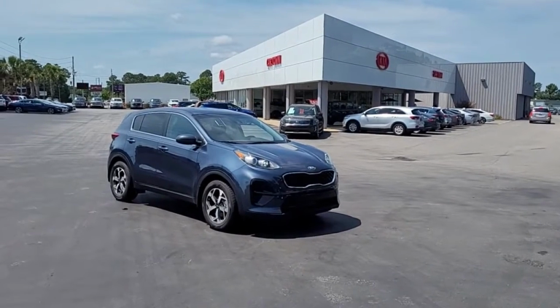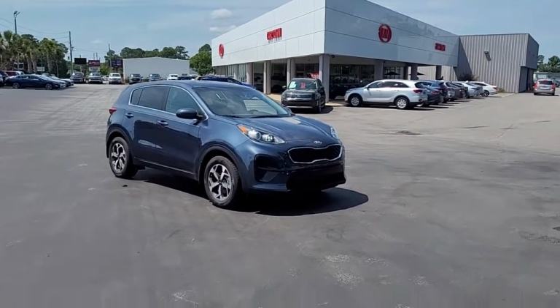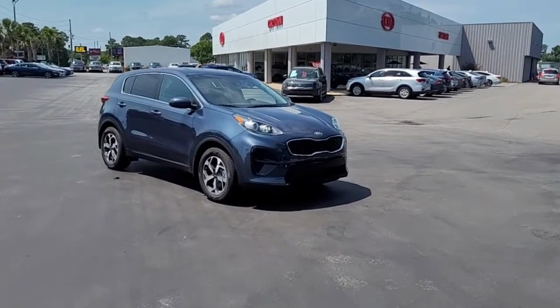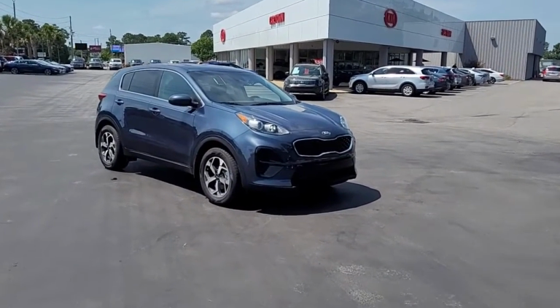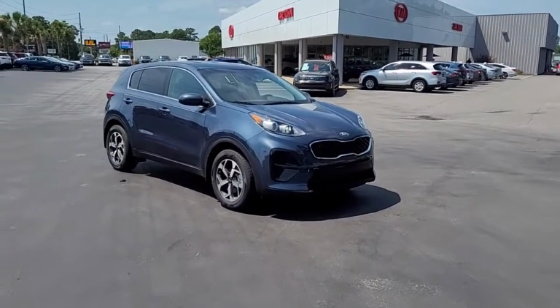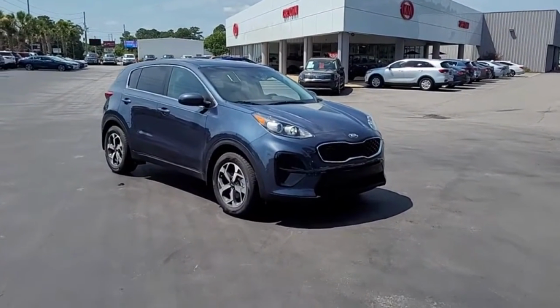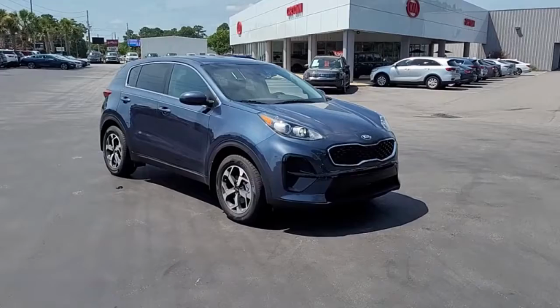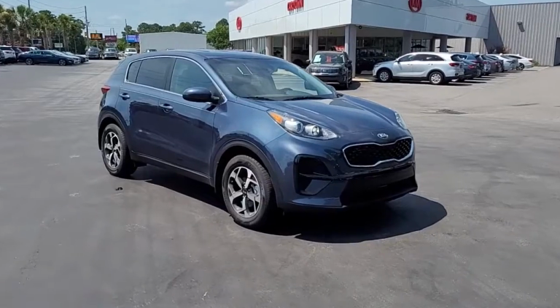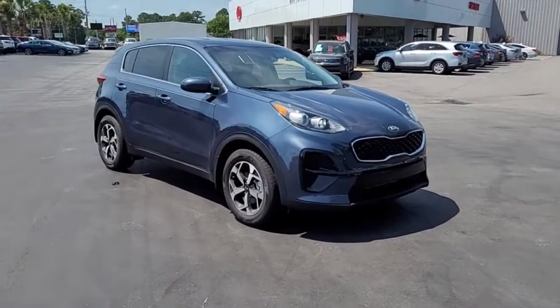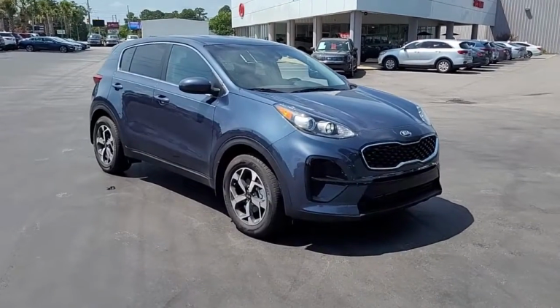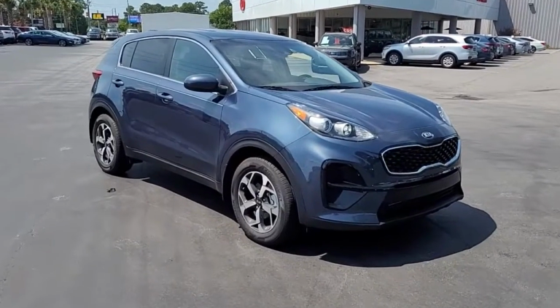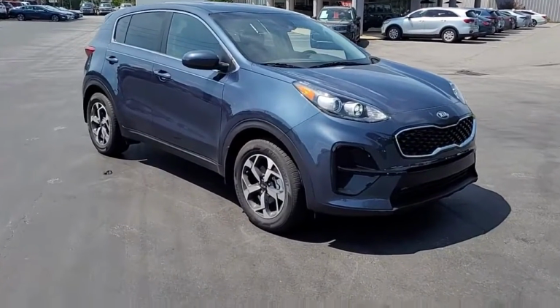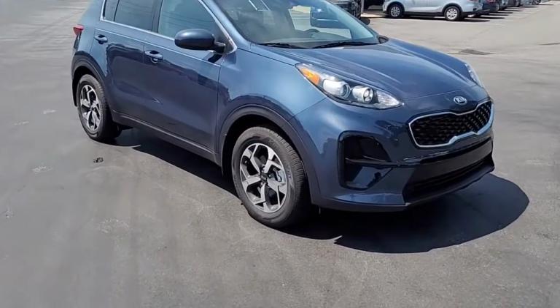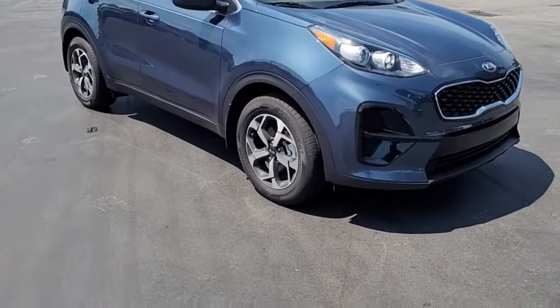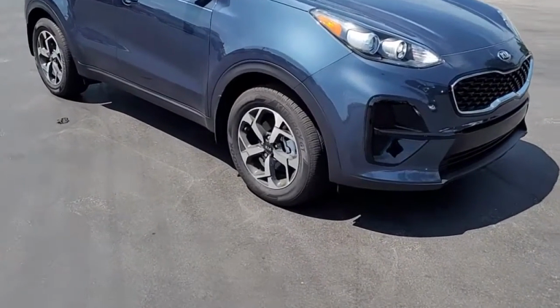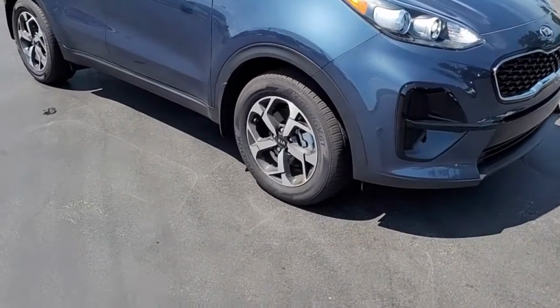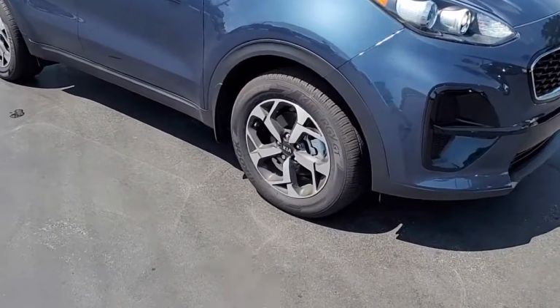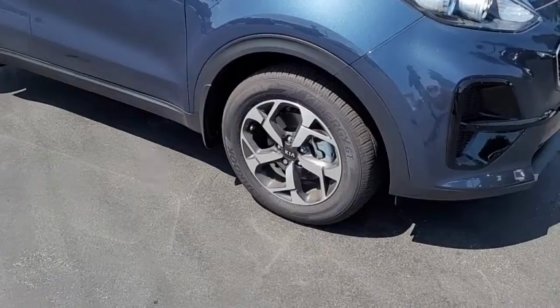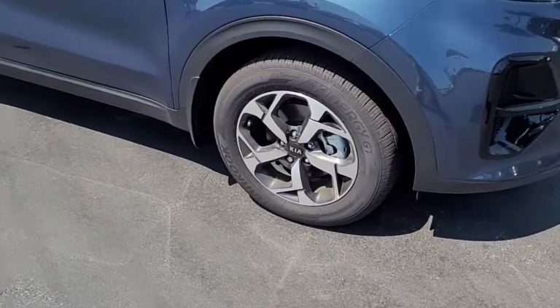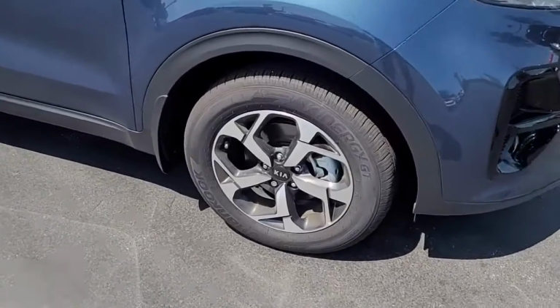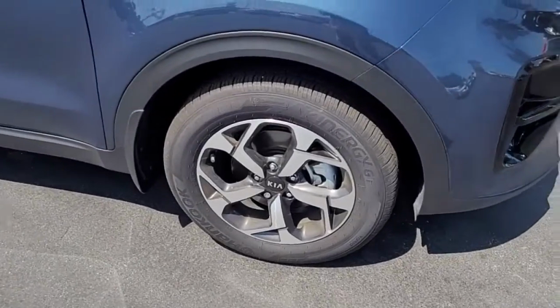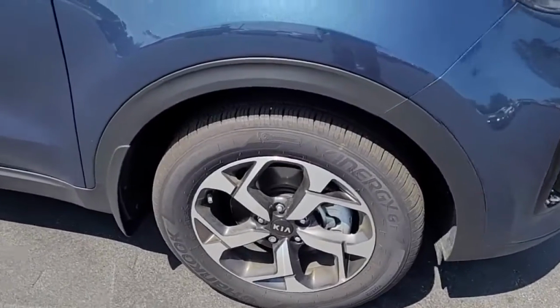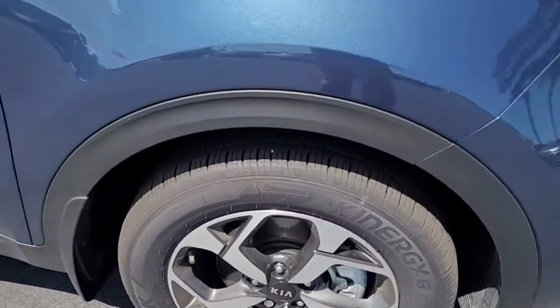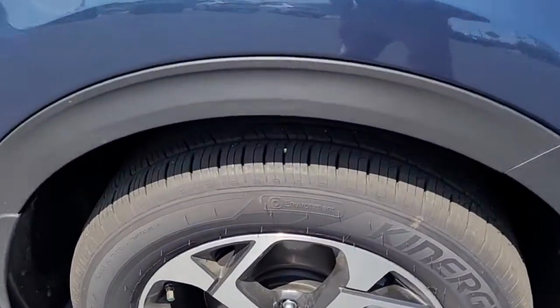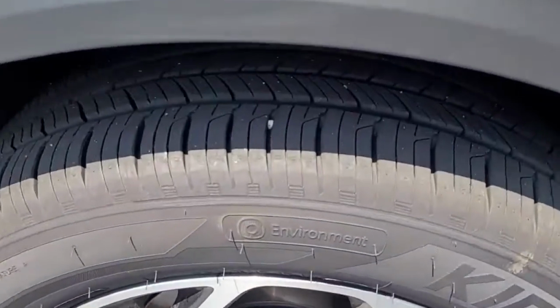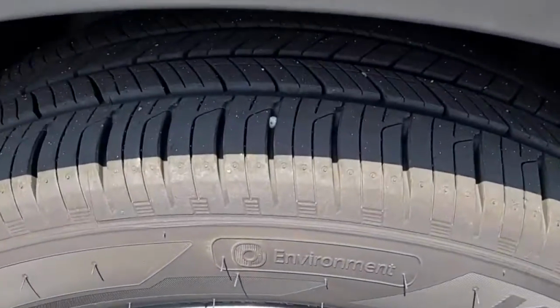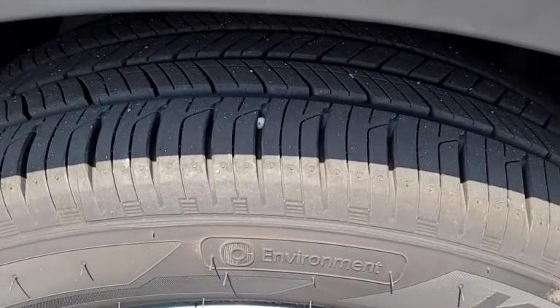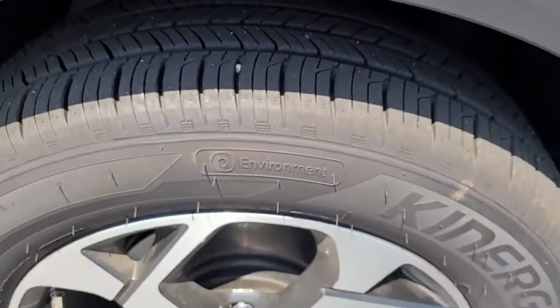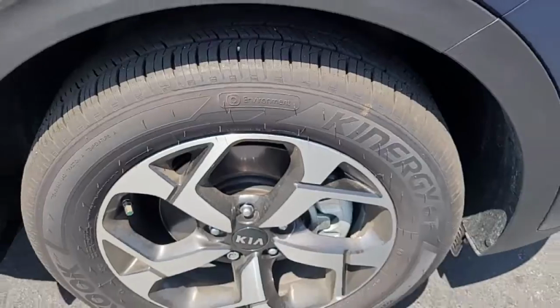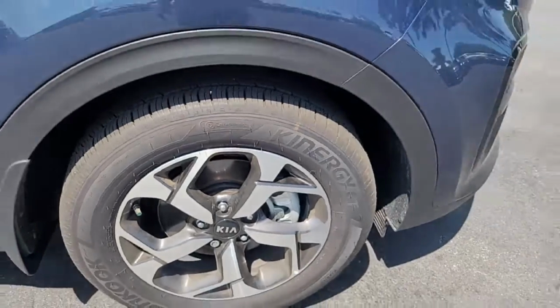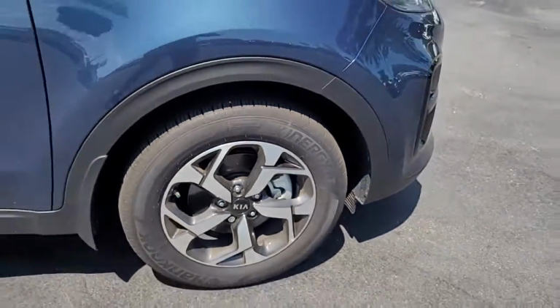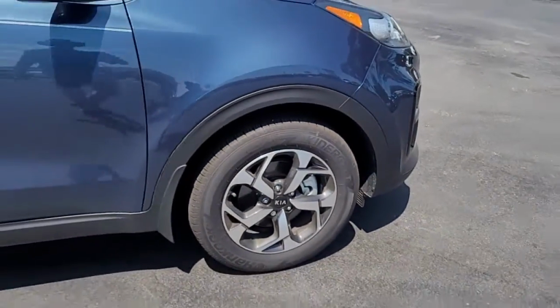Welcome to Cartown Kia Florence's used car inventory video series. You're looking at a 2022 Kia Sportage LX here at Cartown Kia. I'm going to walk around it and let you get a good look at it and see the condition it's in and what it has to offer.